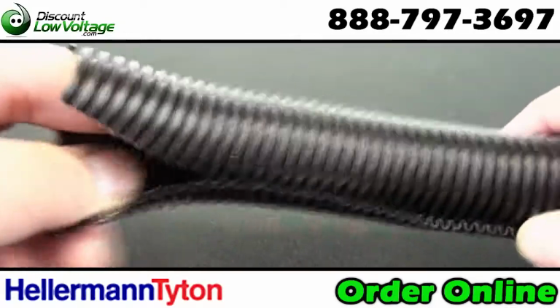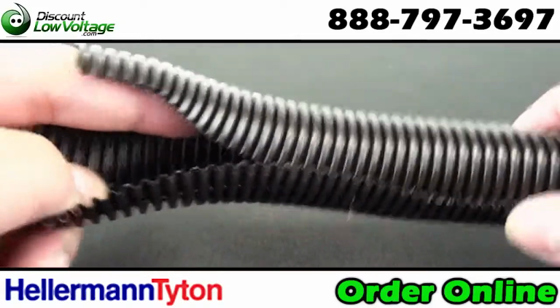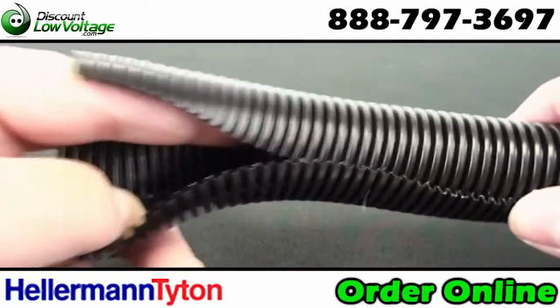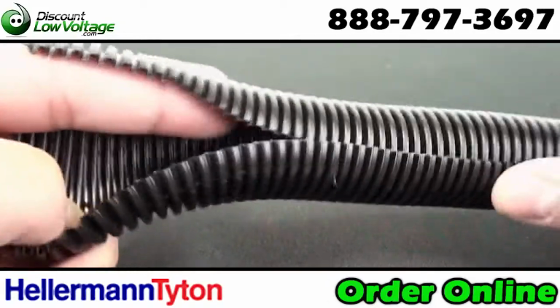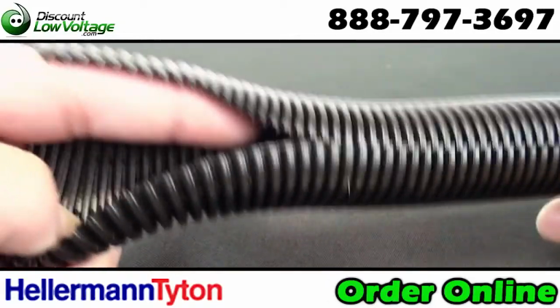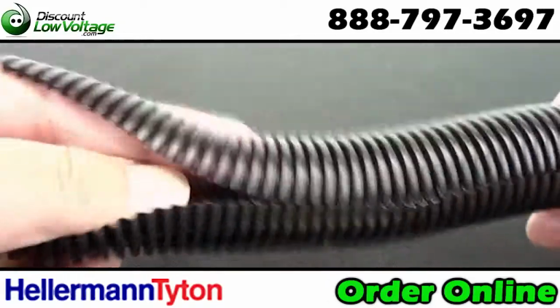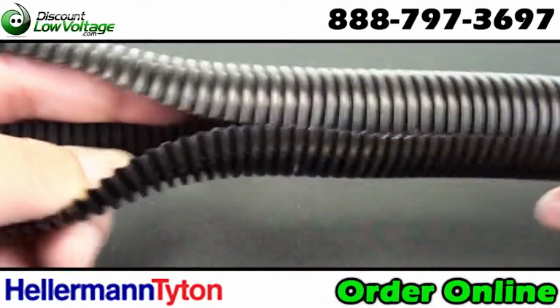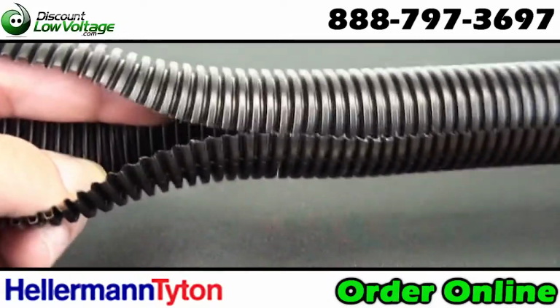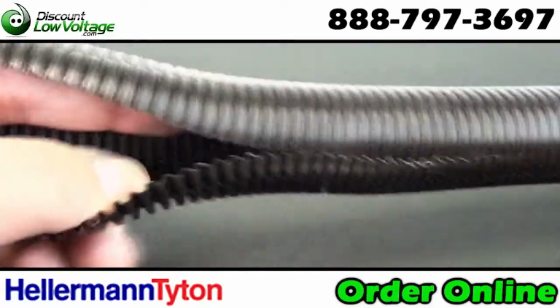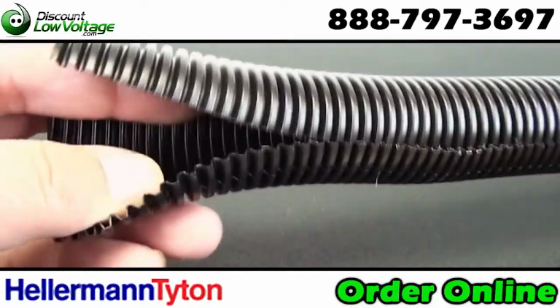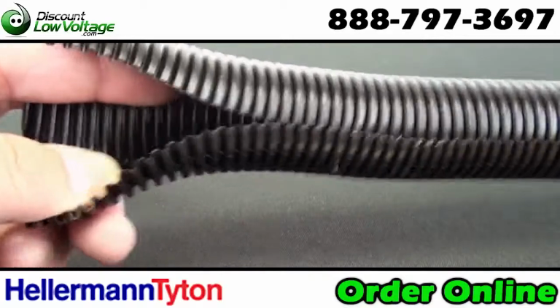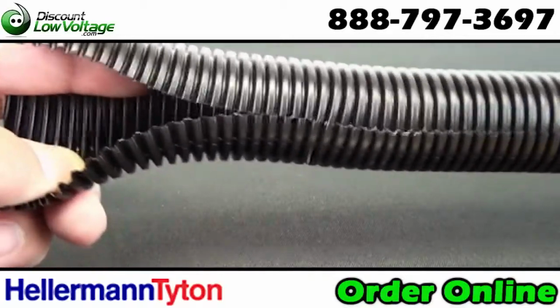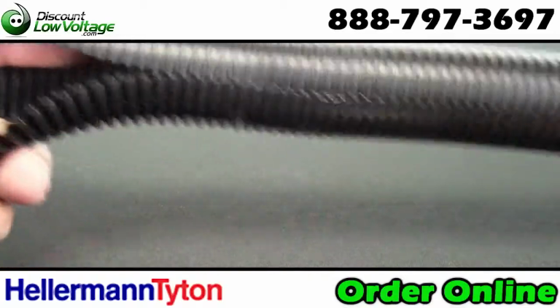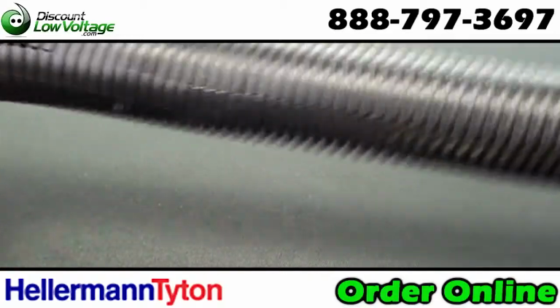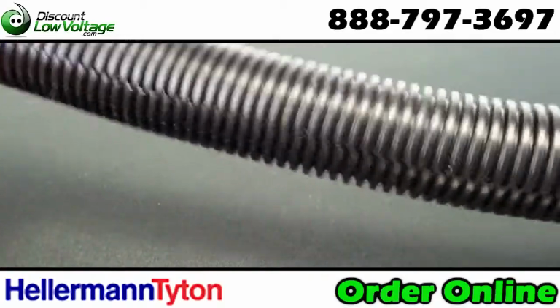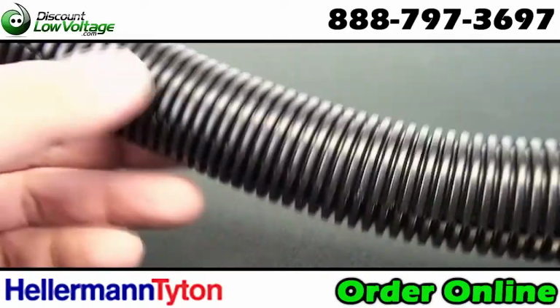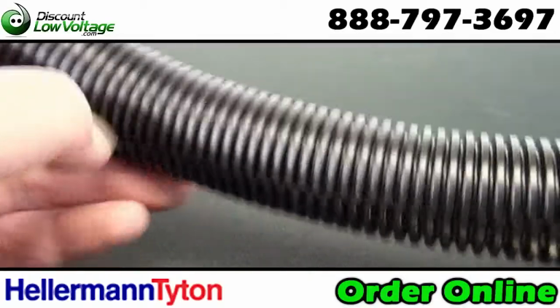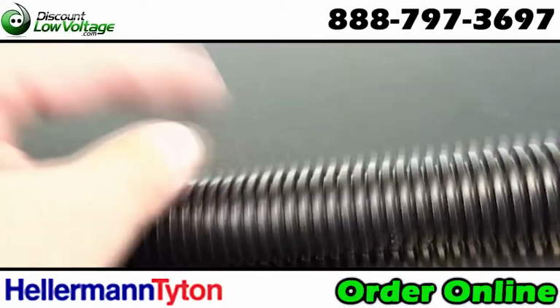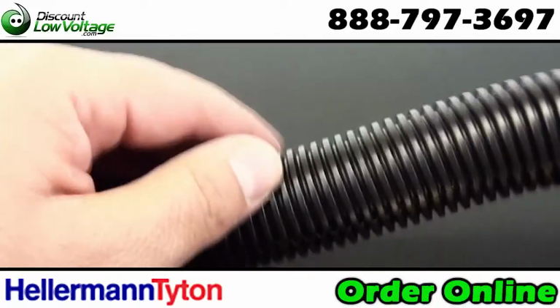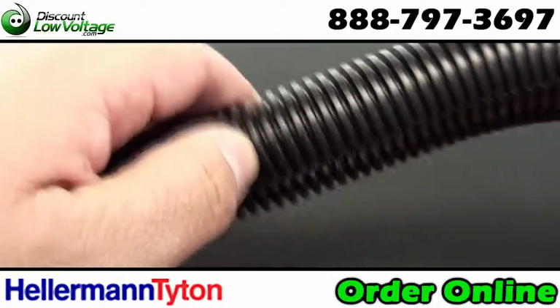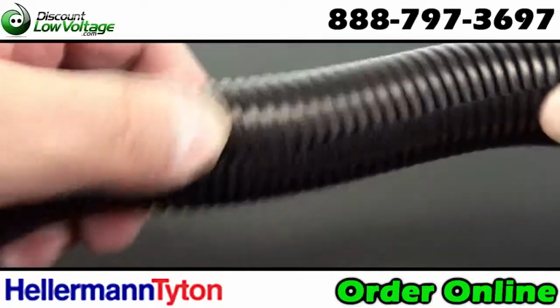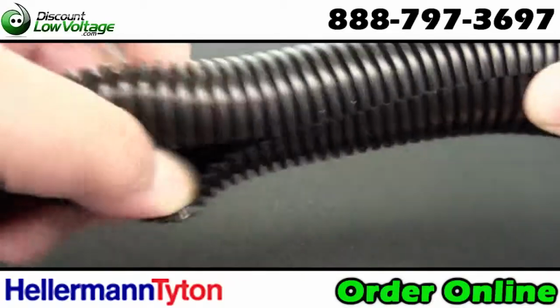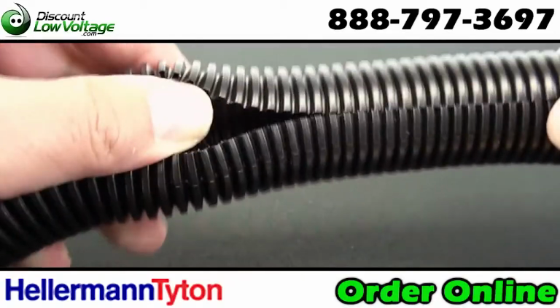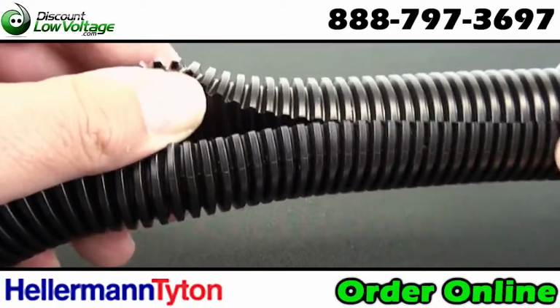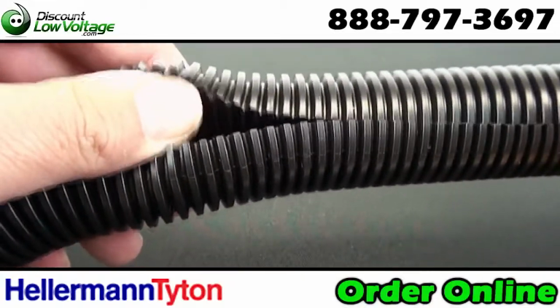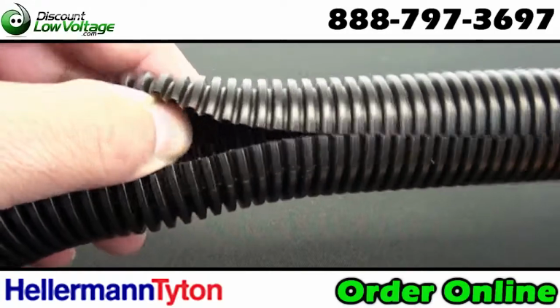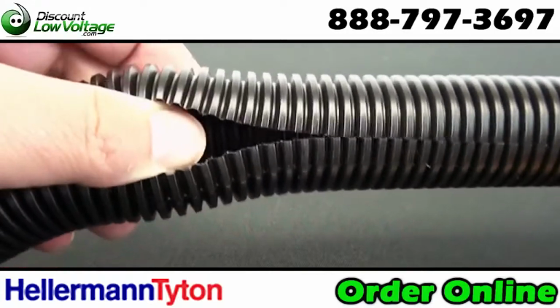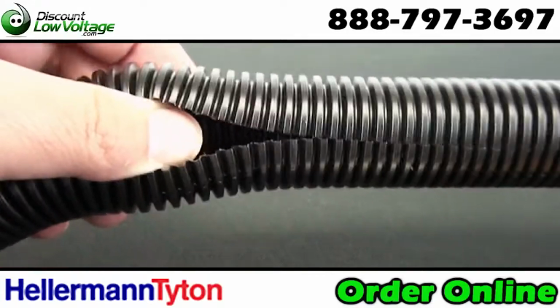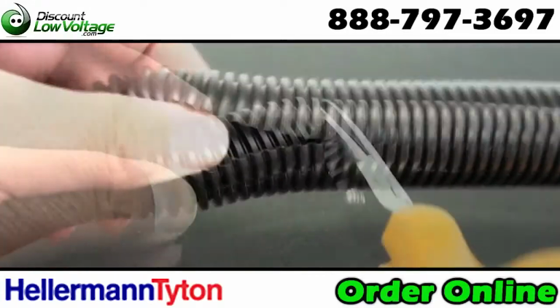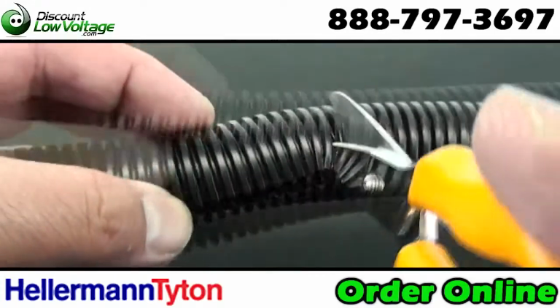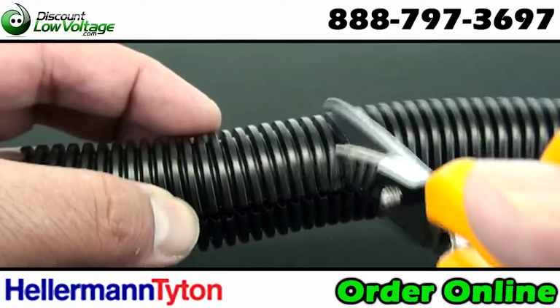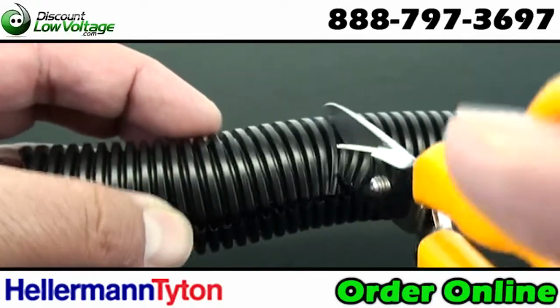Tubing offers excellent protection against automotive fluids, vibration wear, water, snow, ice, and effects of heat, cold, and sunlight on cables and wires.